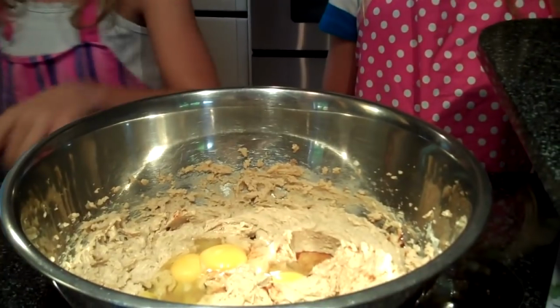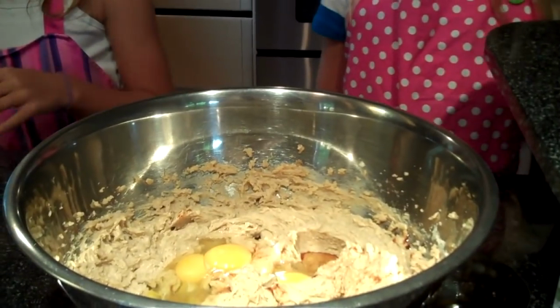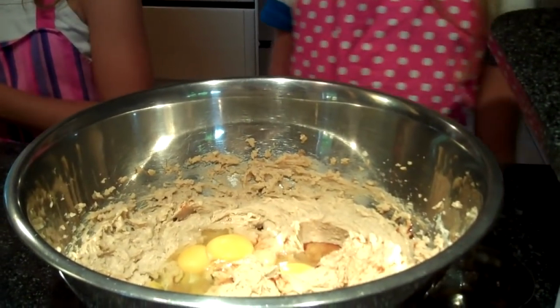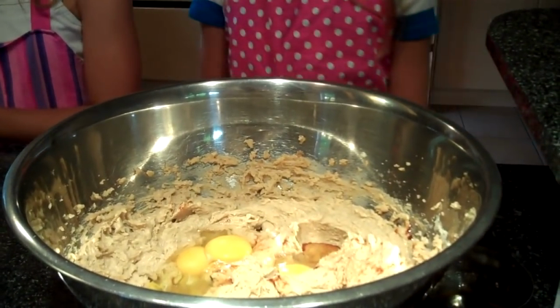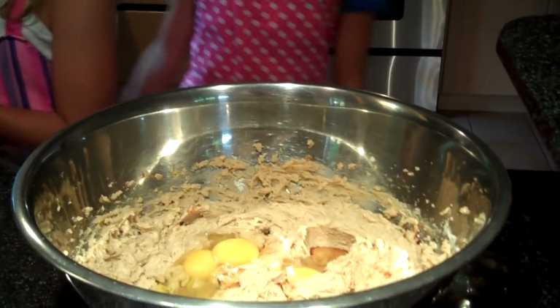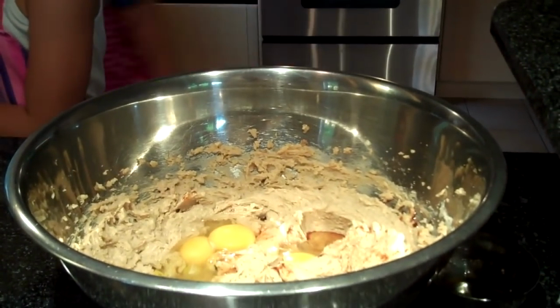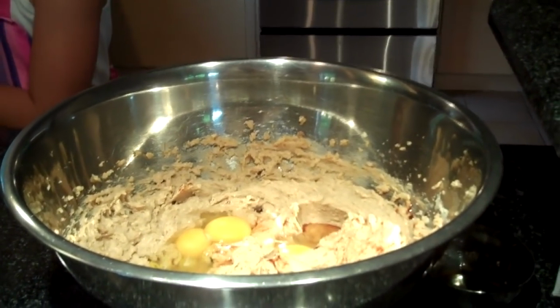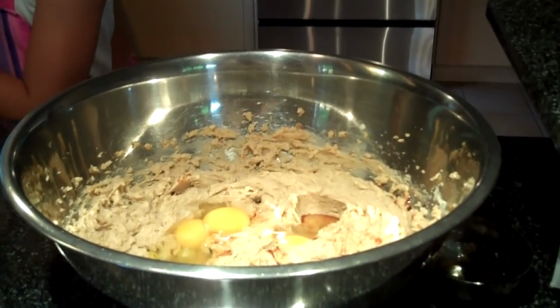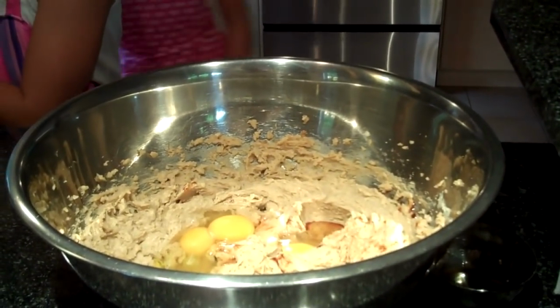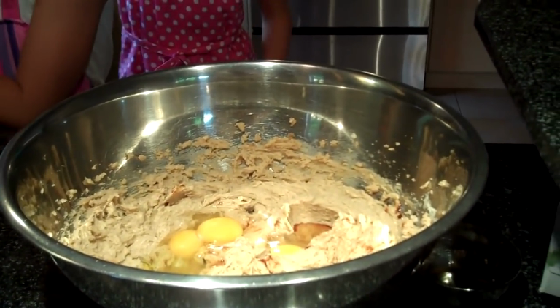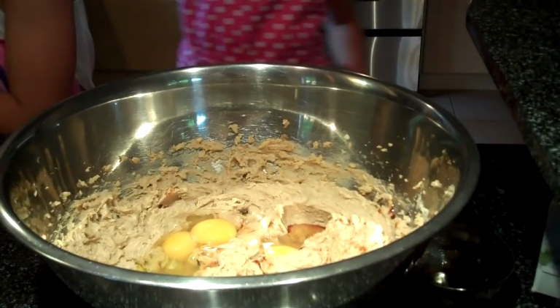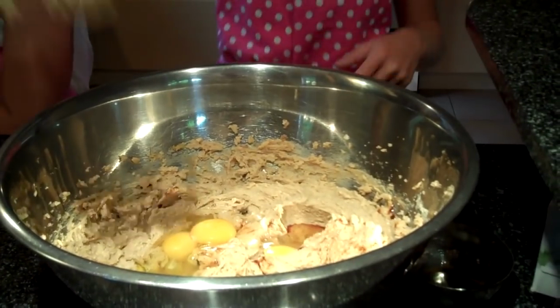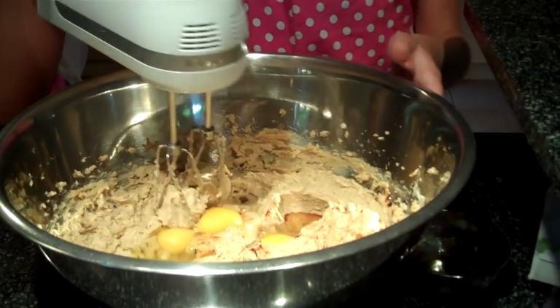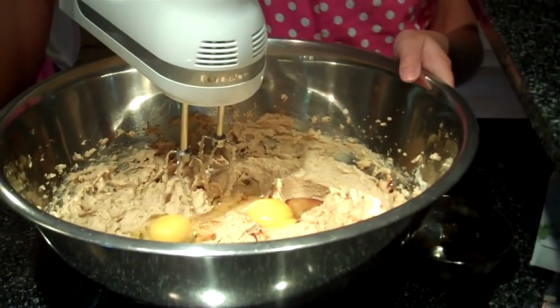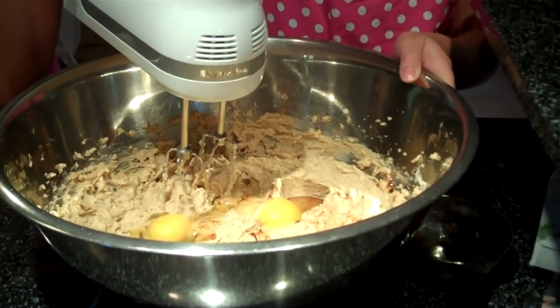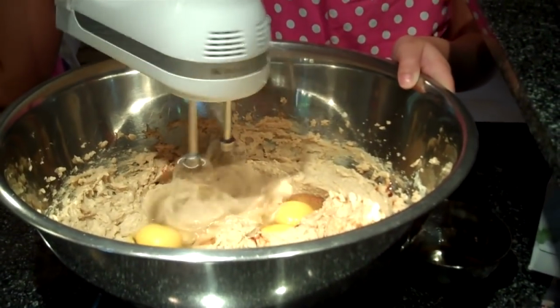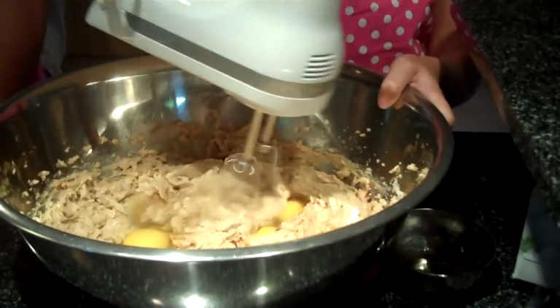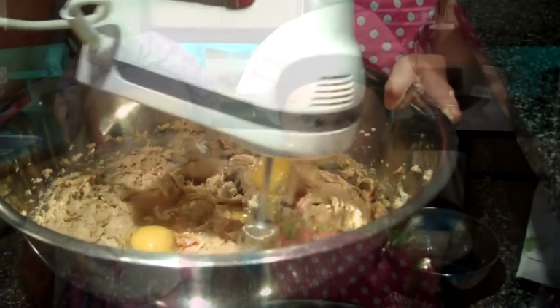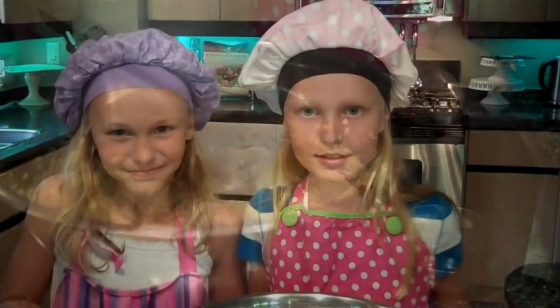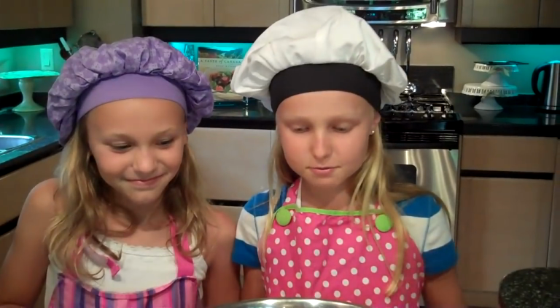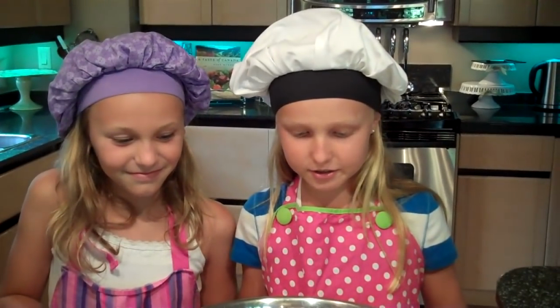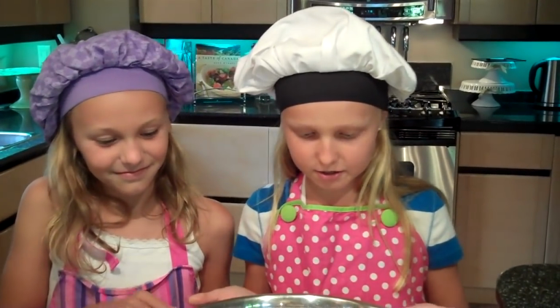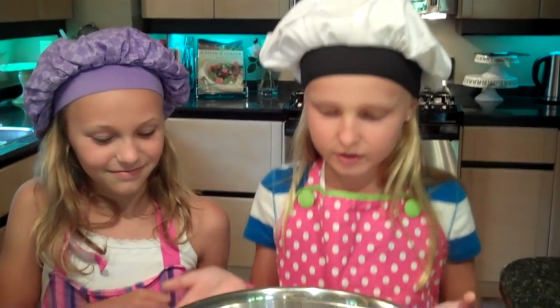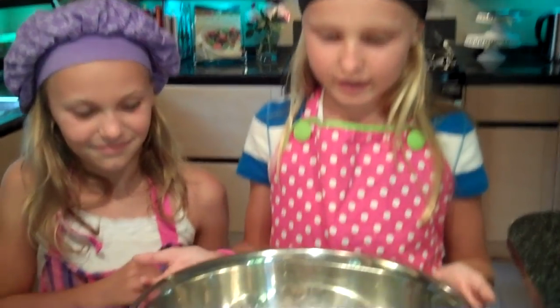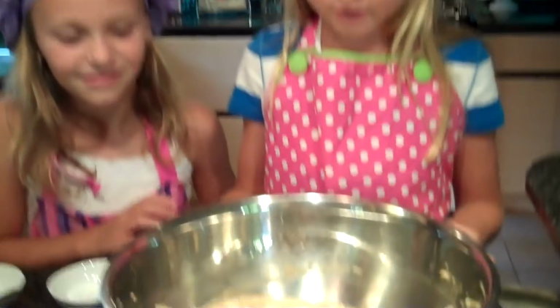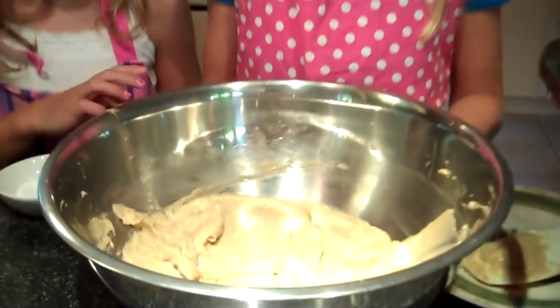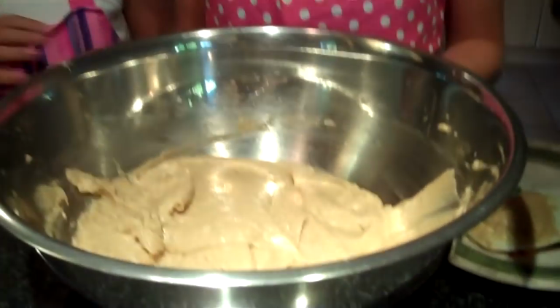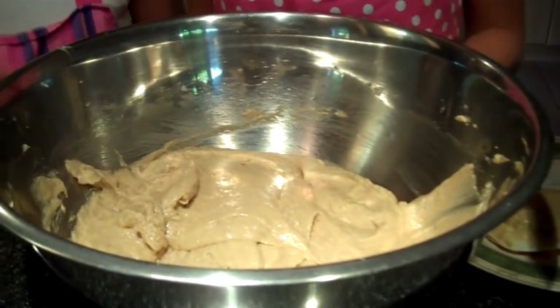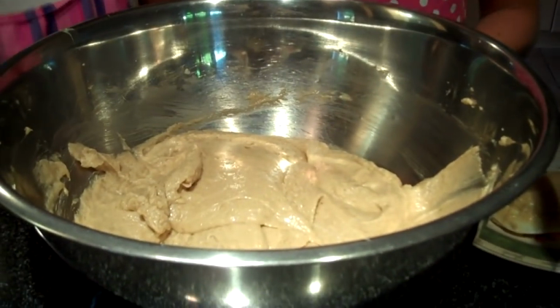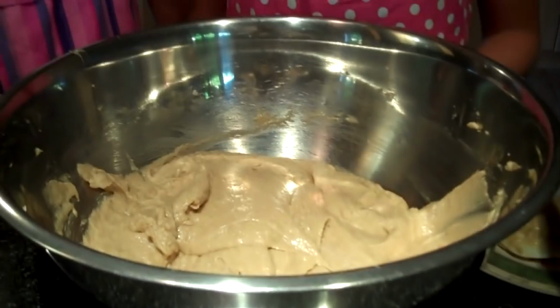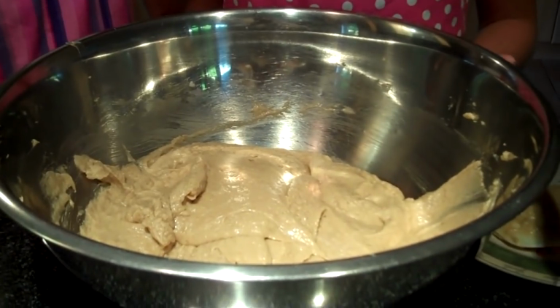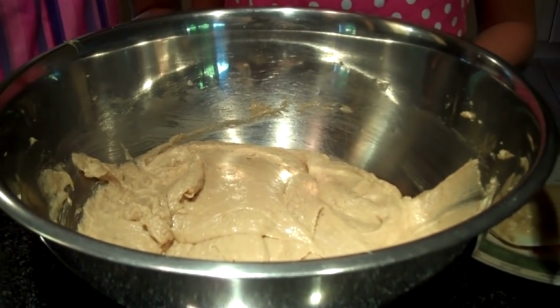Now we are going to beat it. I am going to grab the beater and start beating. This is what your dough should look like after you have mixed in the eggs and the vanilla.